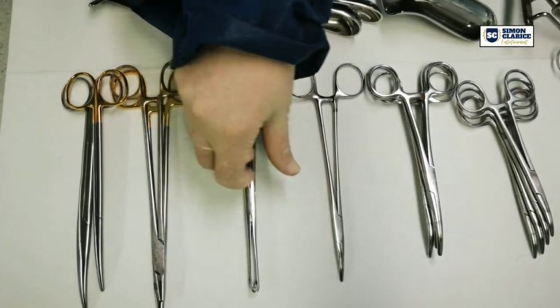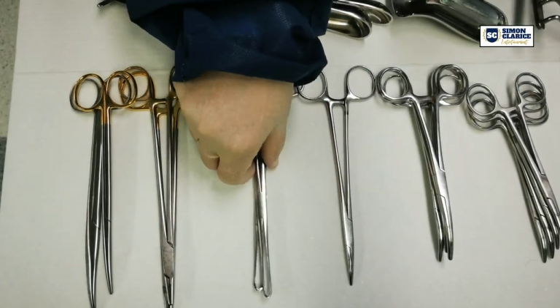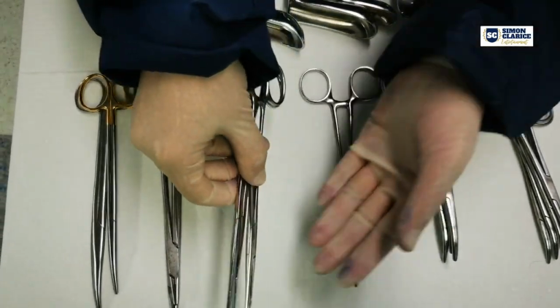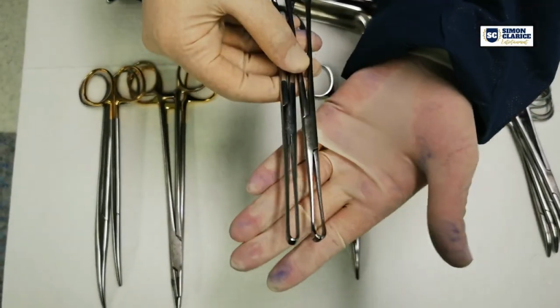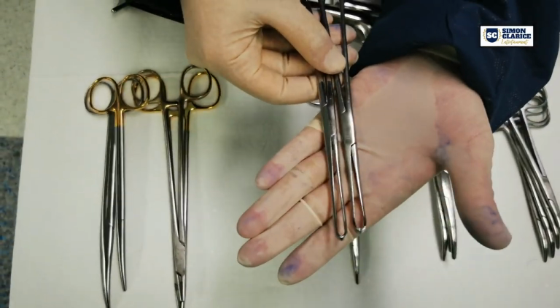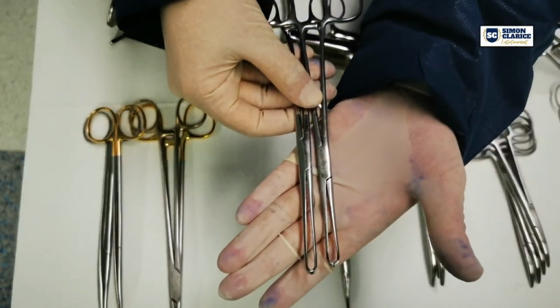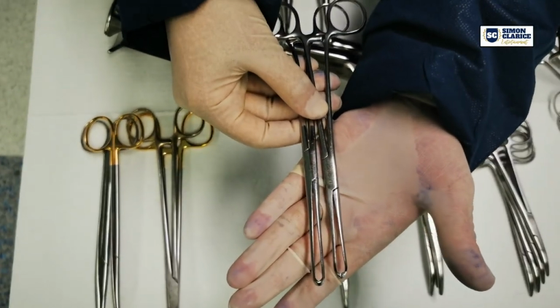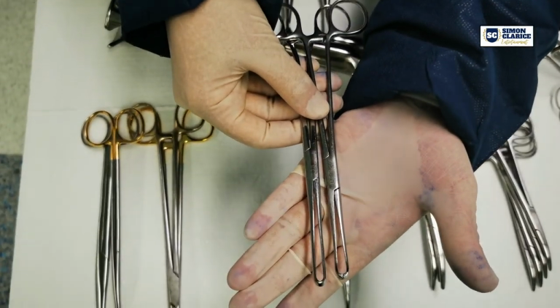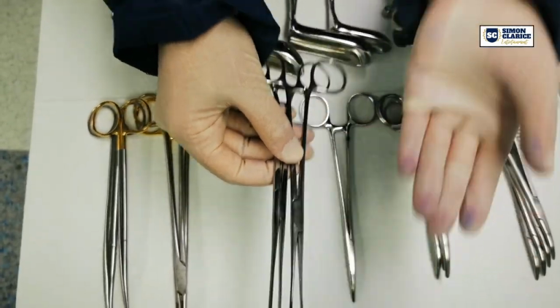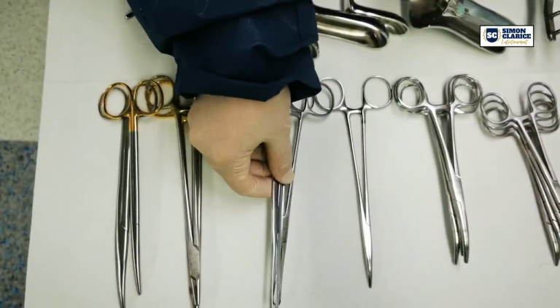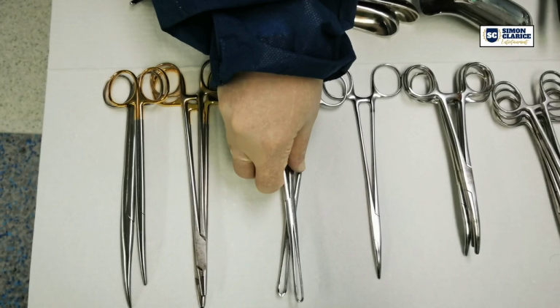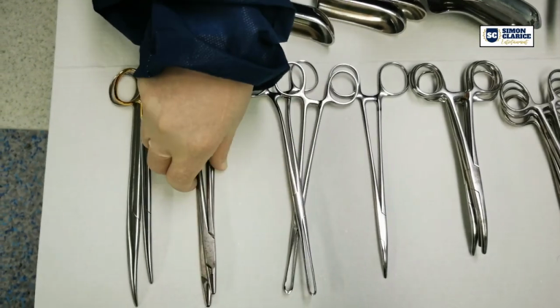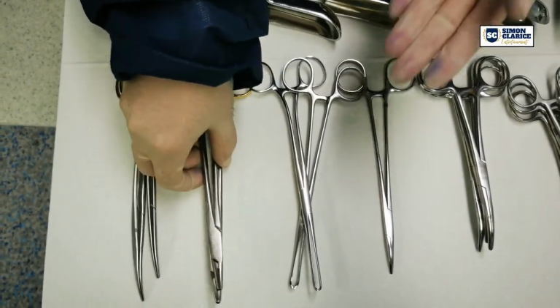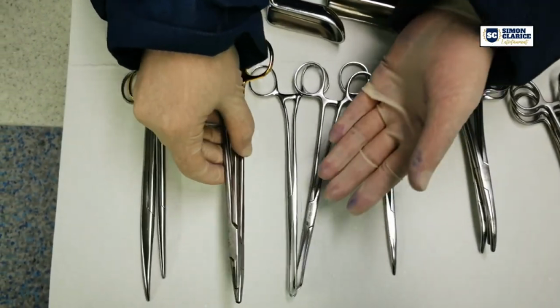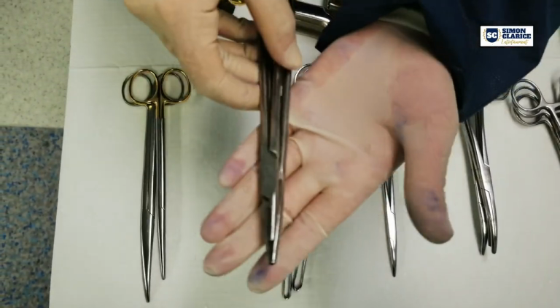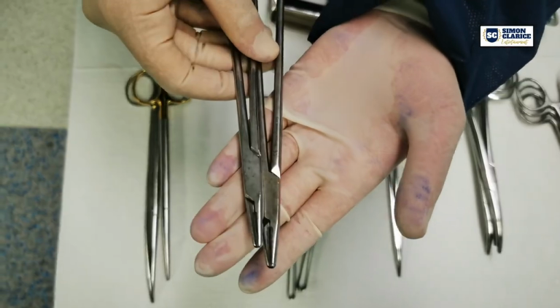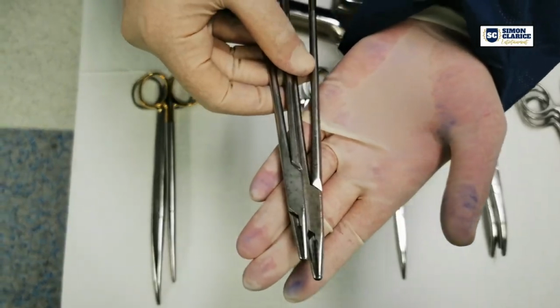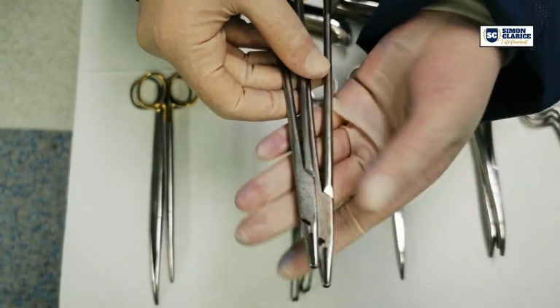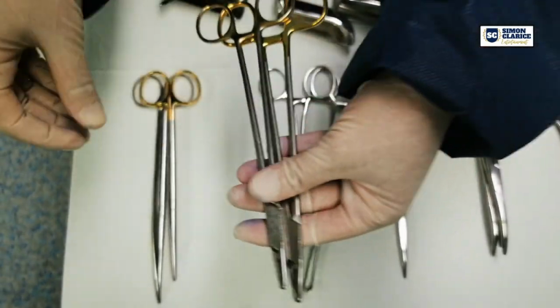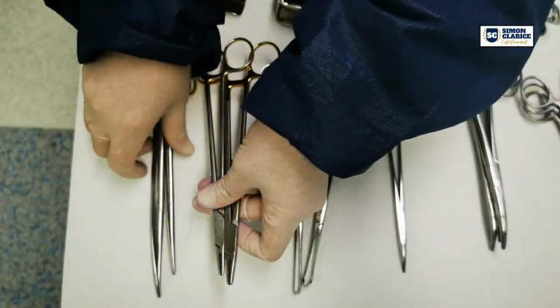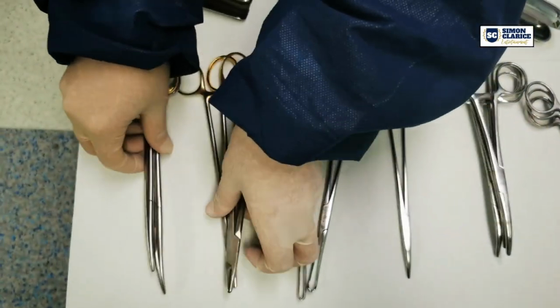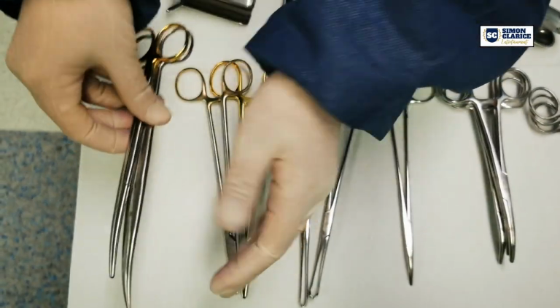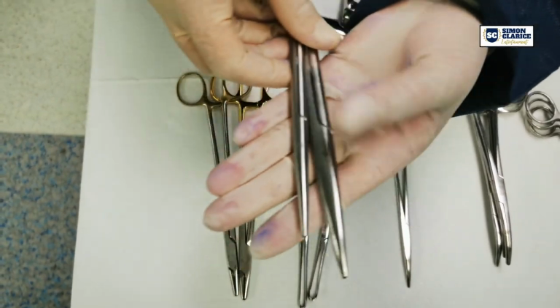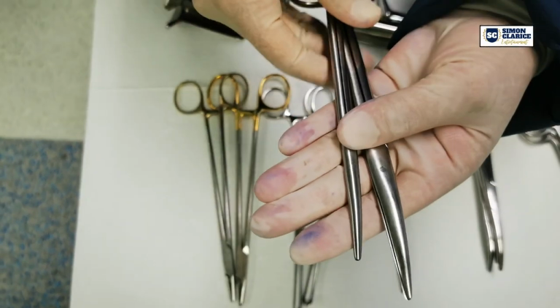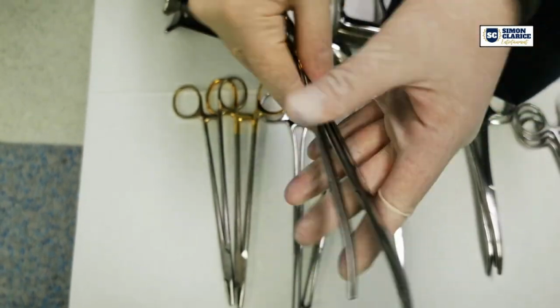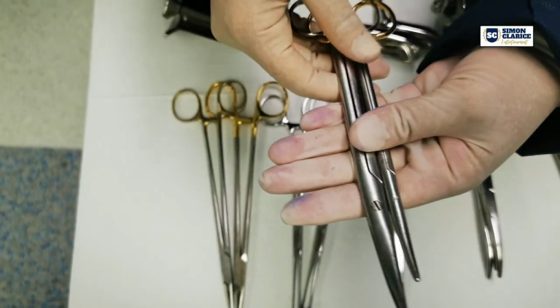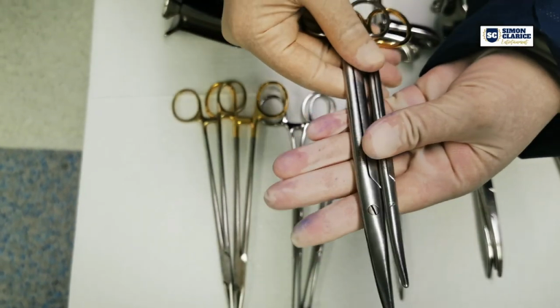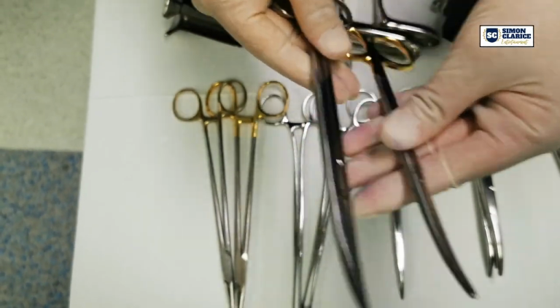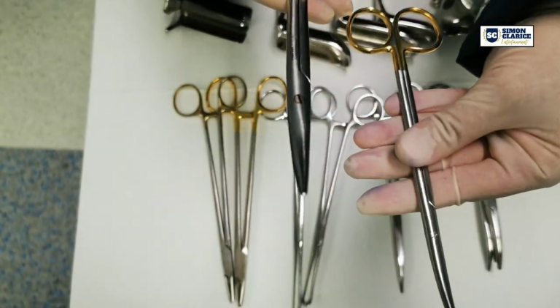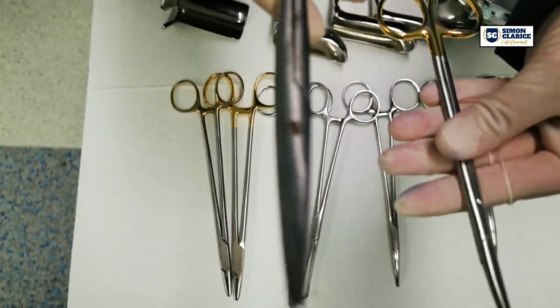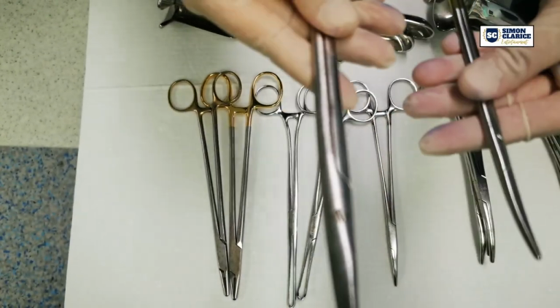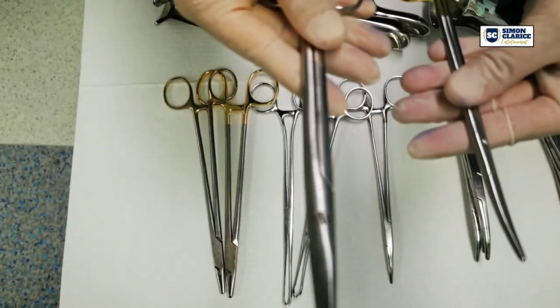Two long Allis forceps. Two needle holders. Two scissors — a Metzenbaum and a Mayo scissor.